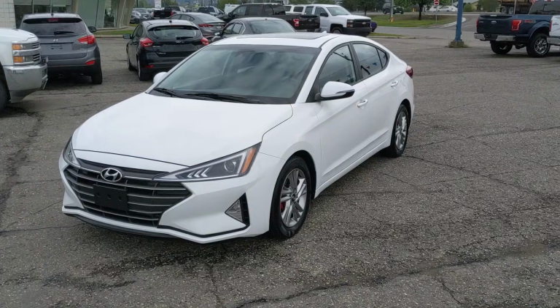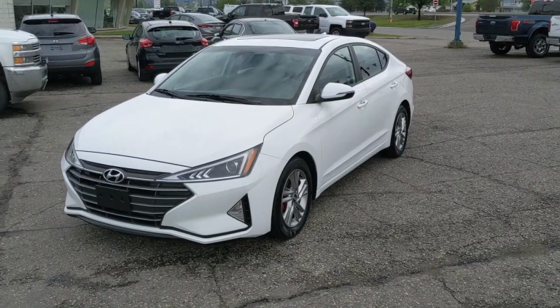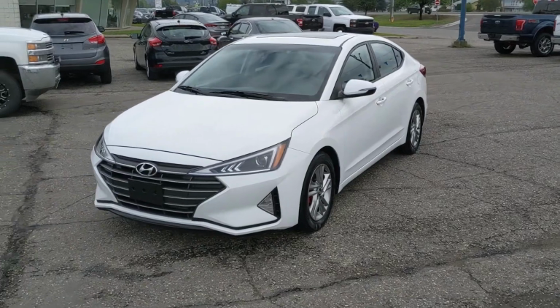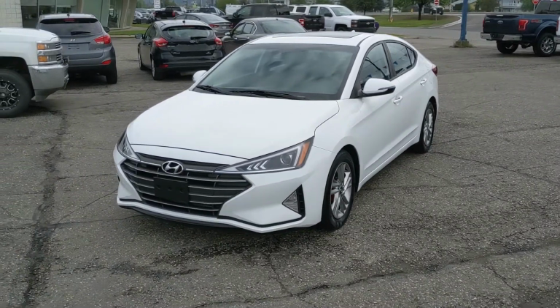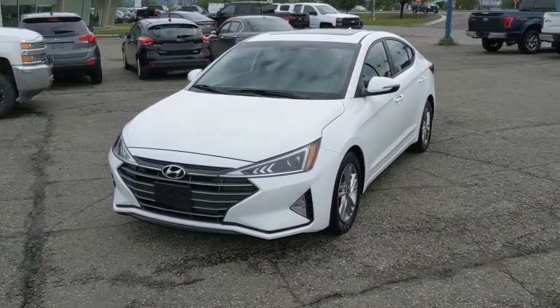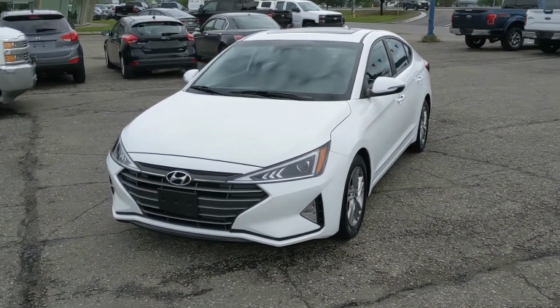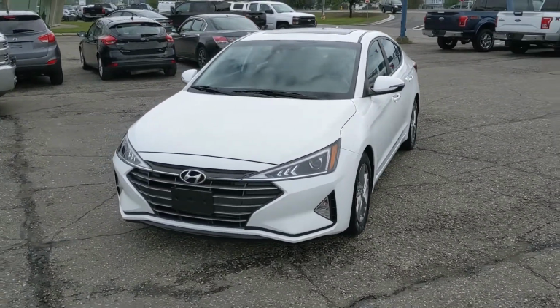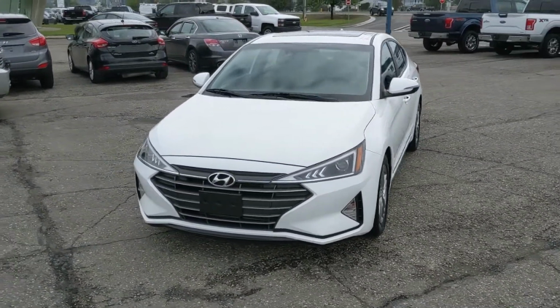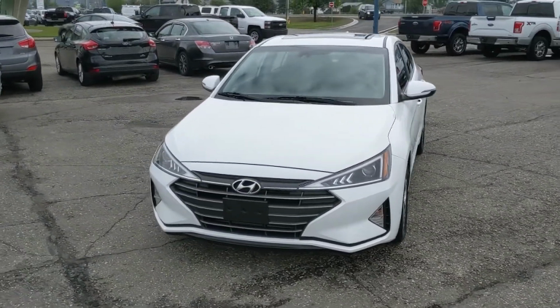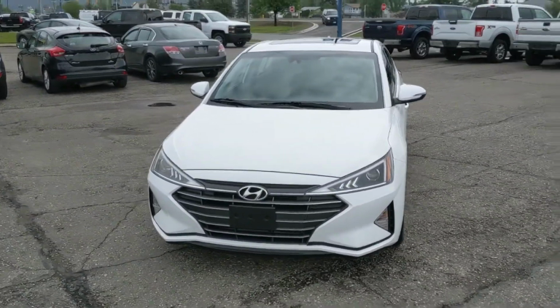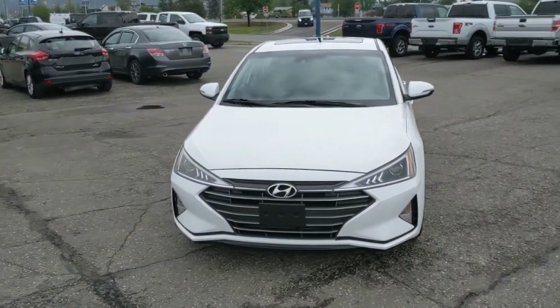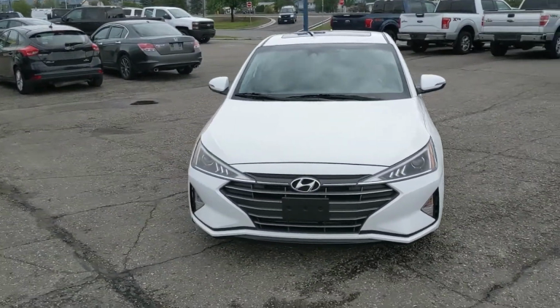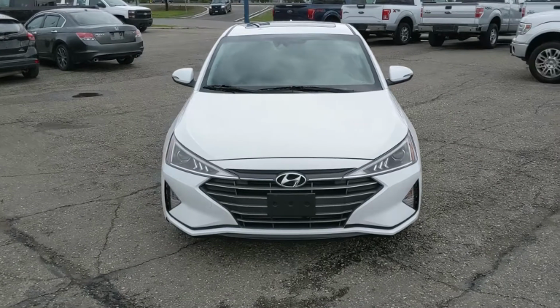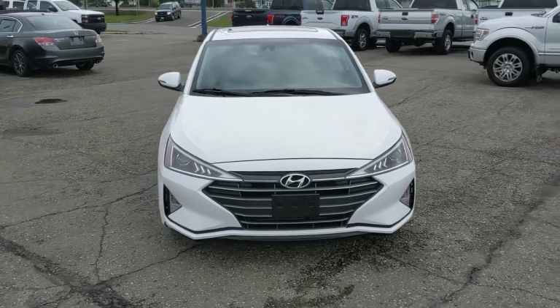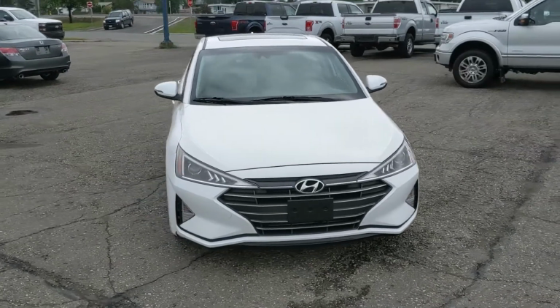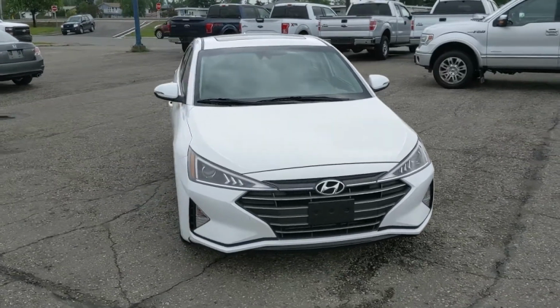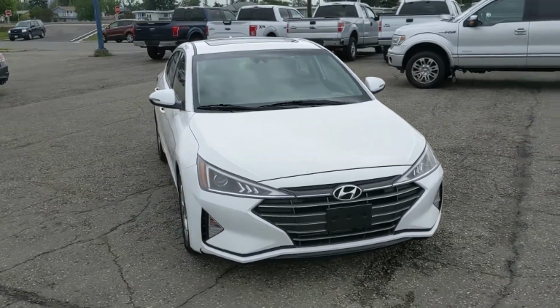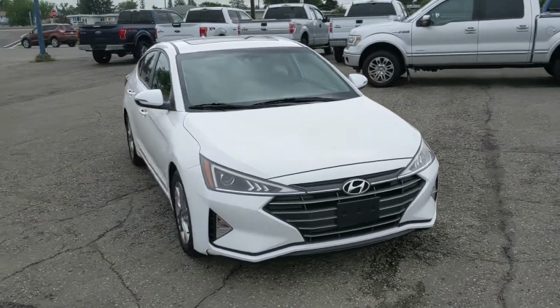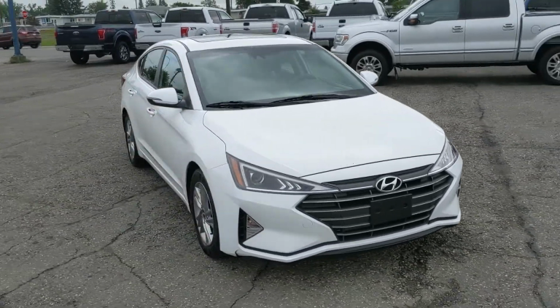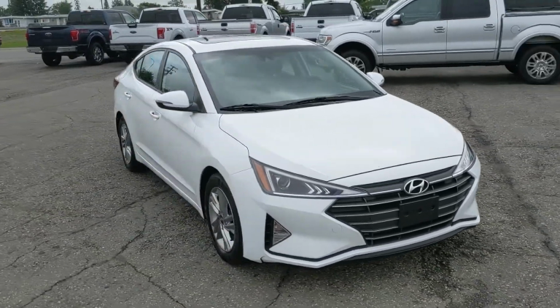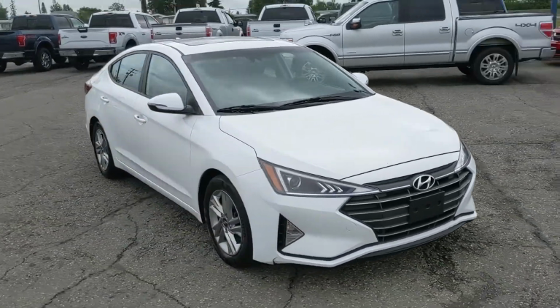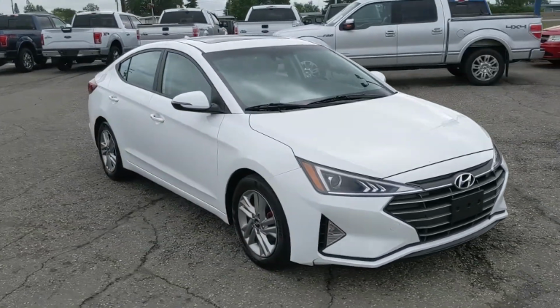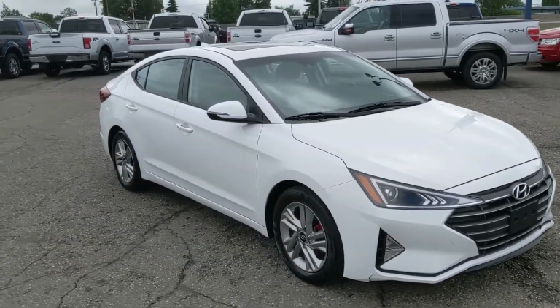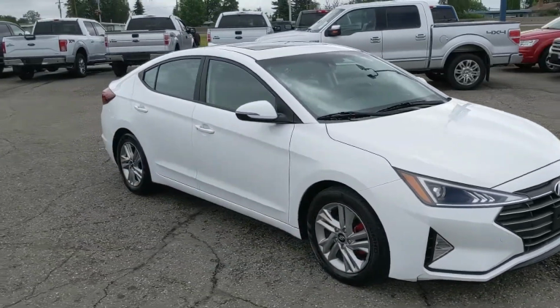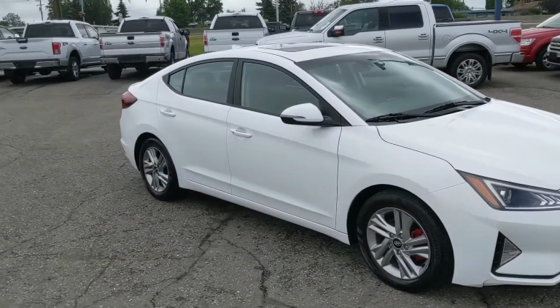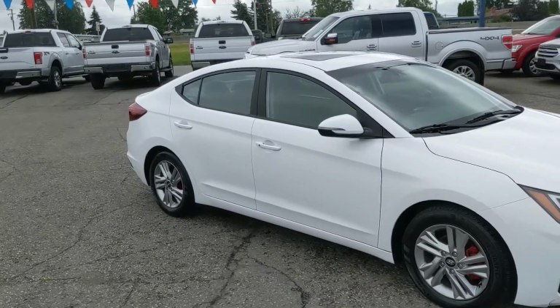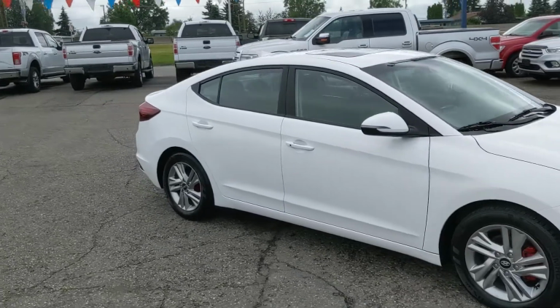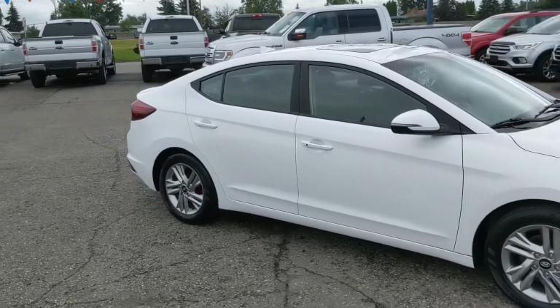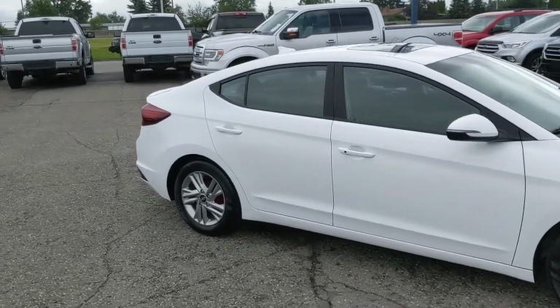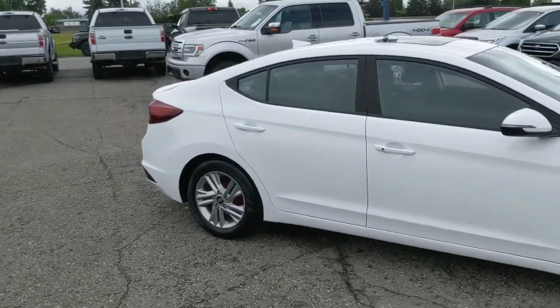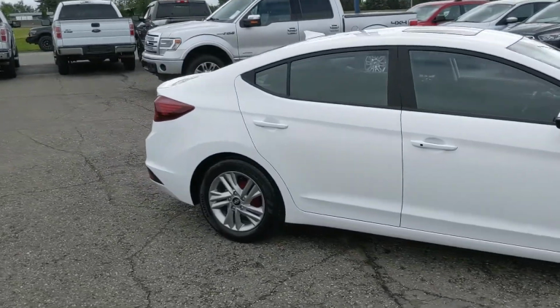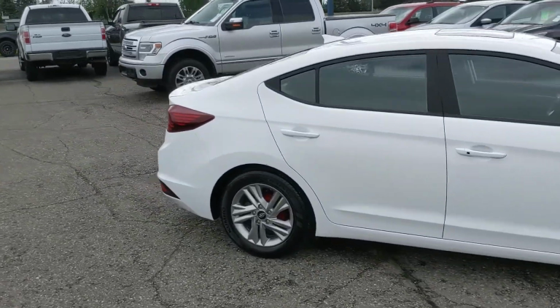Hello, this is Eric at the Prince George Ford Pre-owned Supercenter and we're taking a look at the 2019 Hyundai Elantra, powered by a 2-liter engine providing excellent fuel efficiency. It's been freshly detailed so it's looking nice and new, but let's take a look inside.